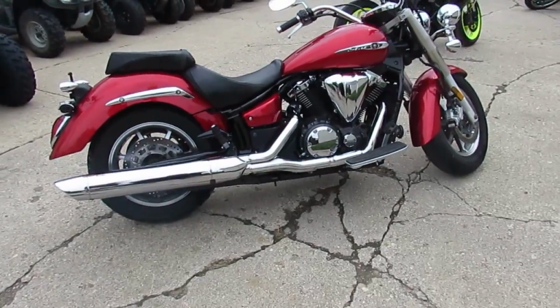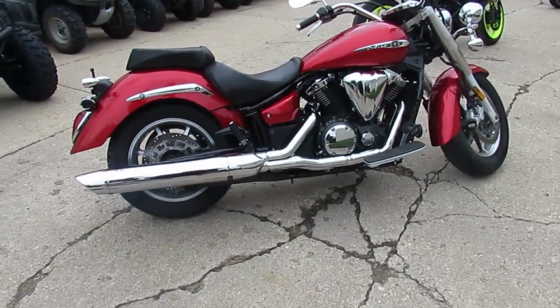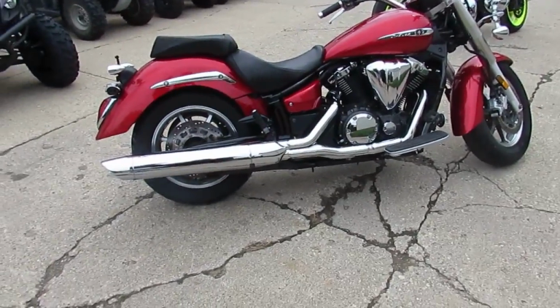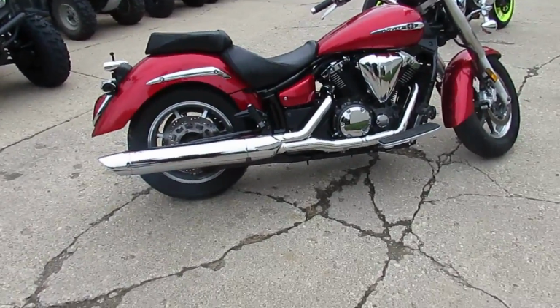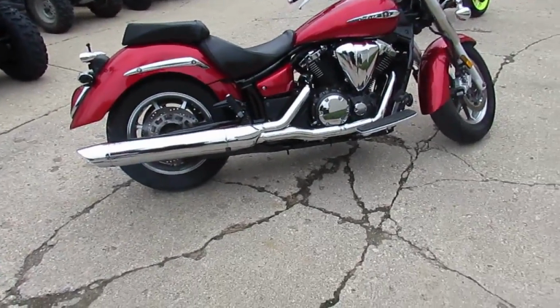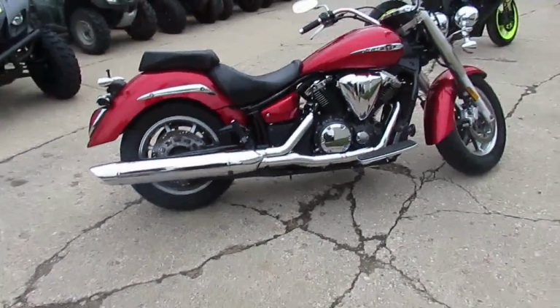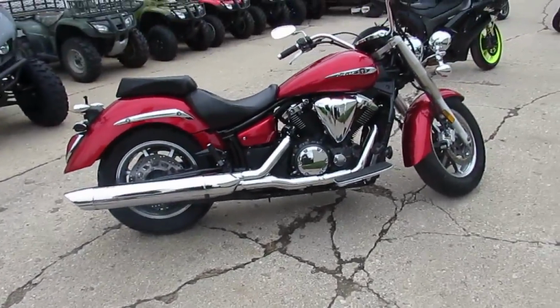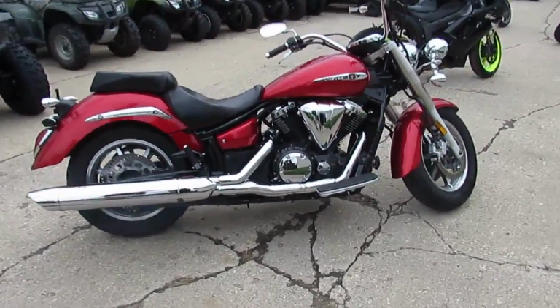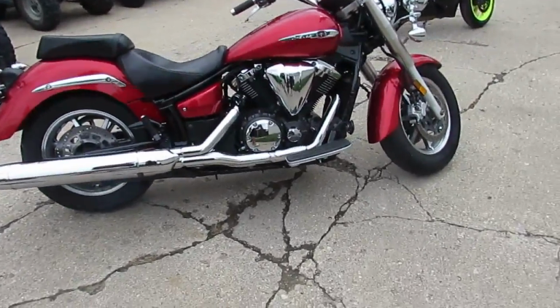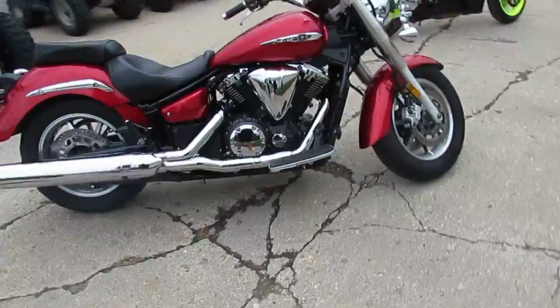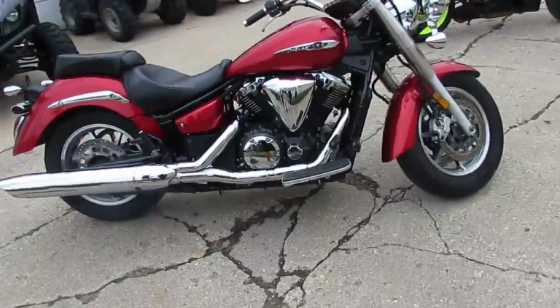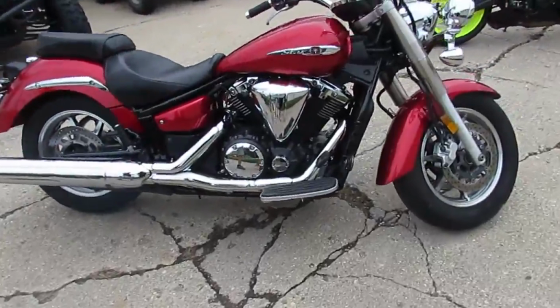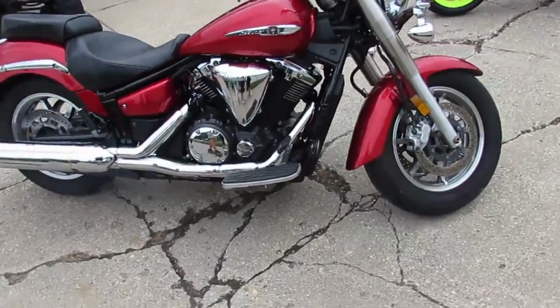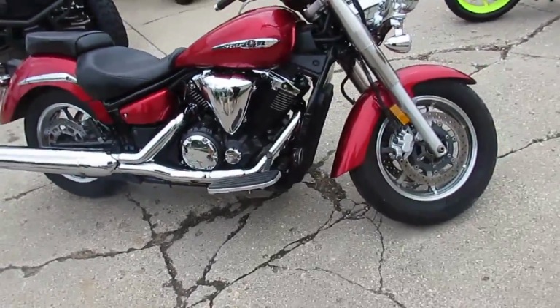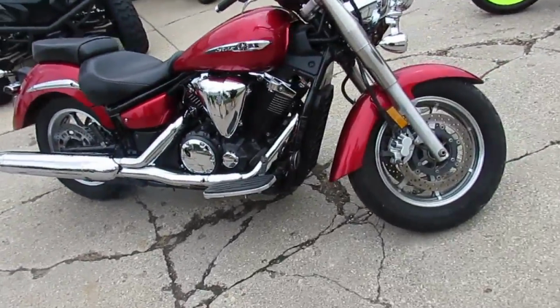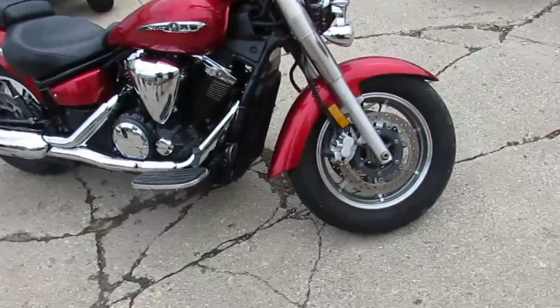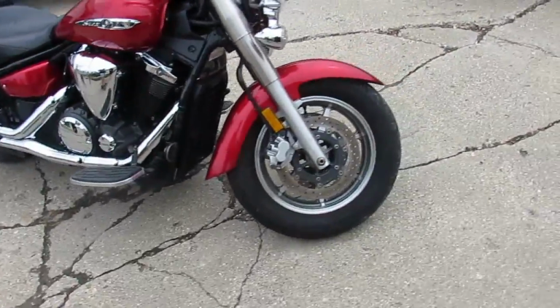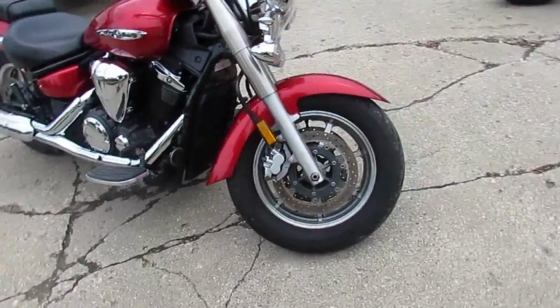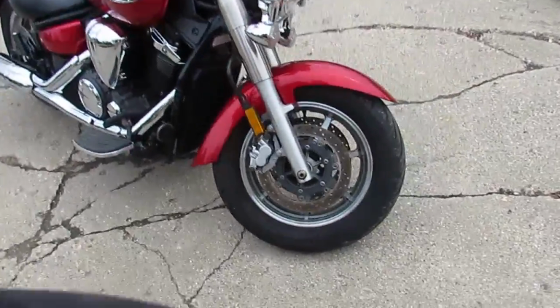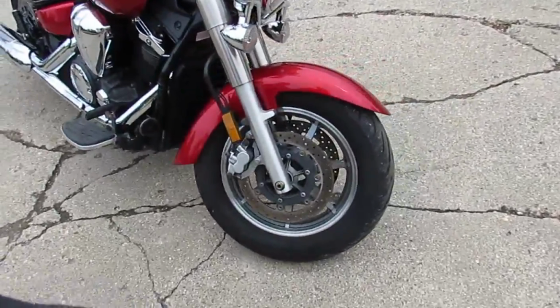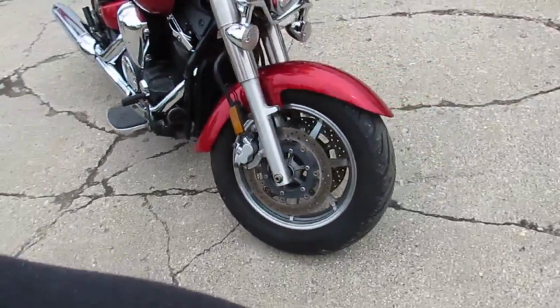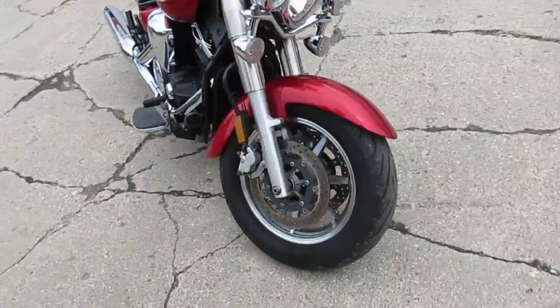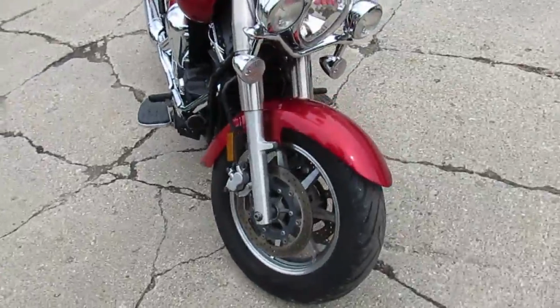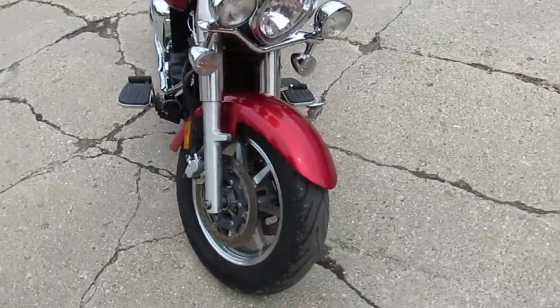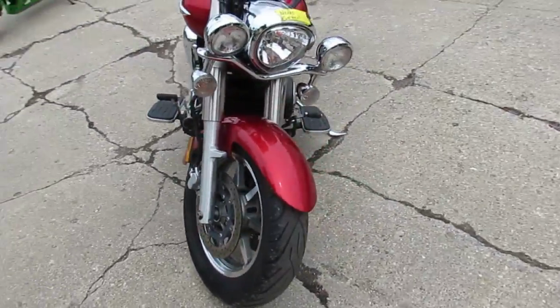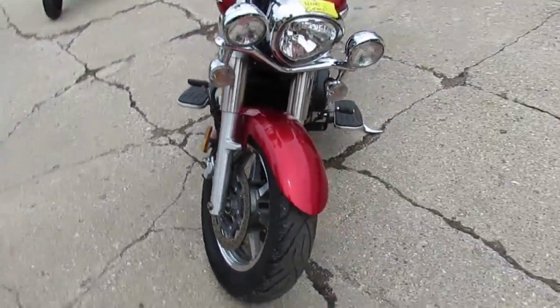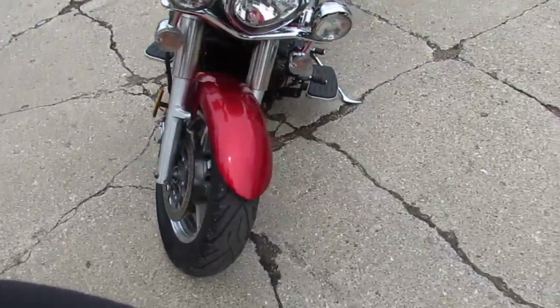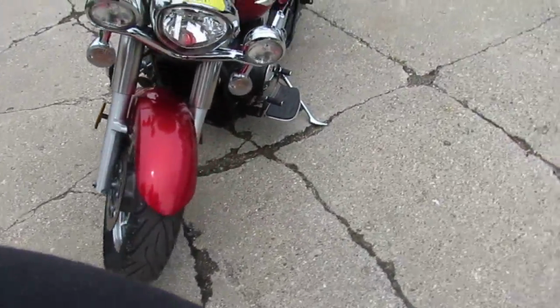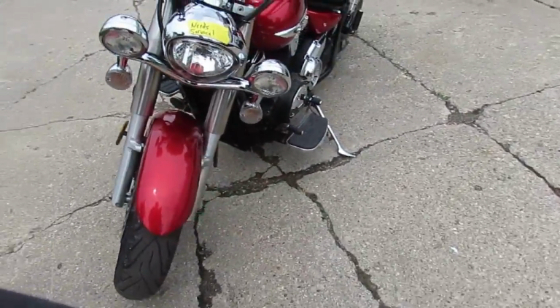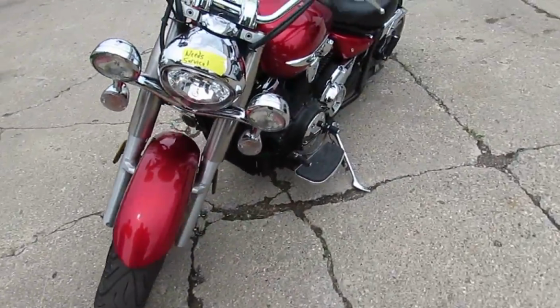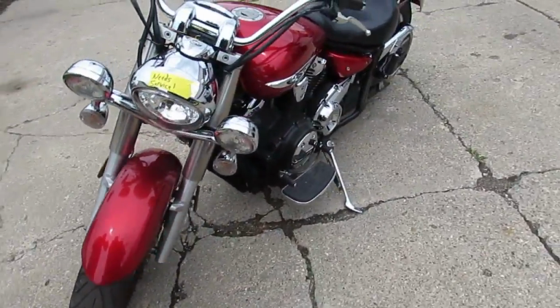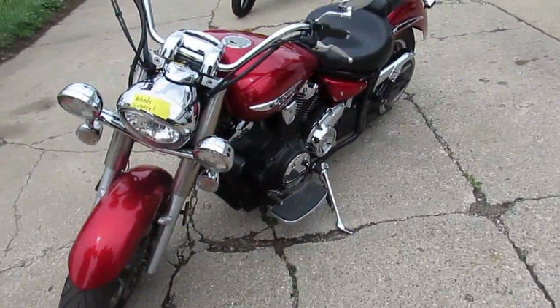Hey guys, anybody looking for a big bore cruiser? We got it here at Approval Powersports. This is a 2012 Yamaha V-Star 1300 cruiser. We got this thing priced right — $5,999. Comes in candy apple red.